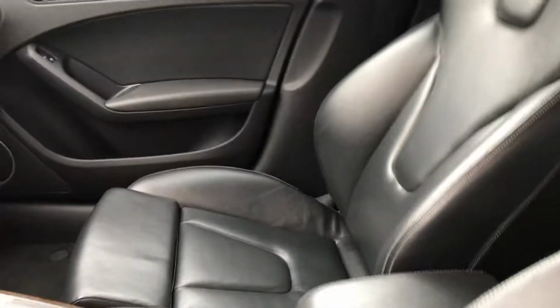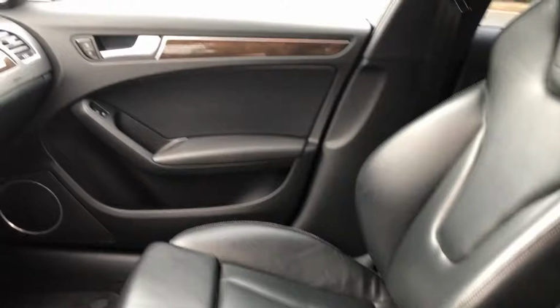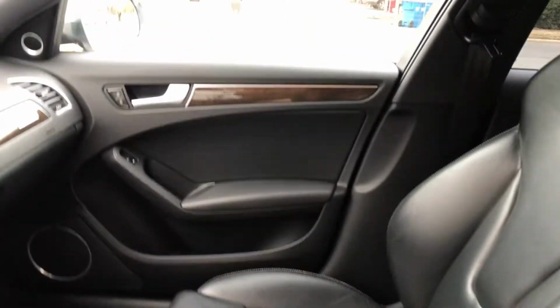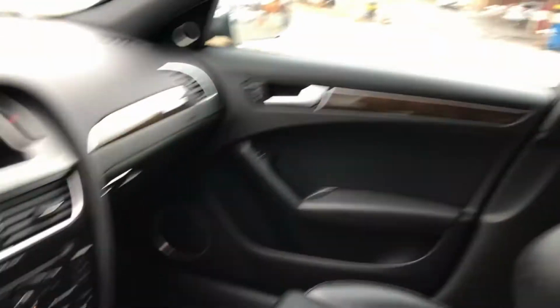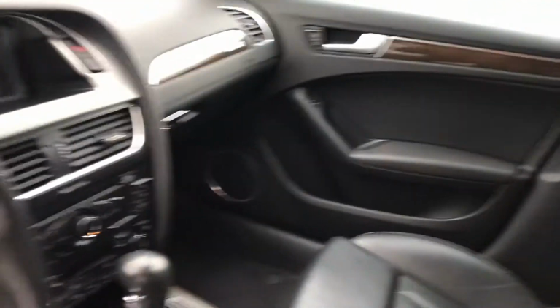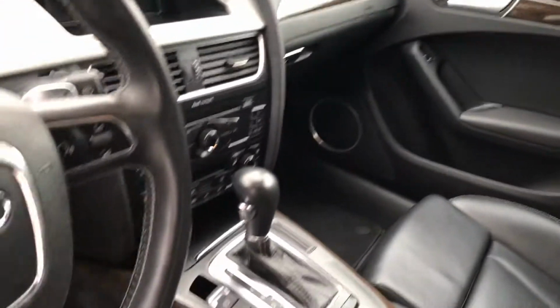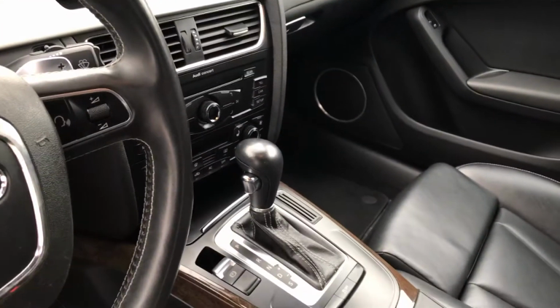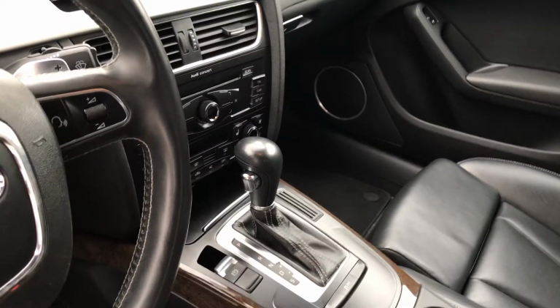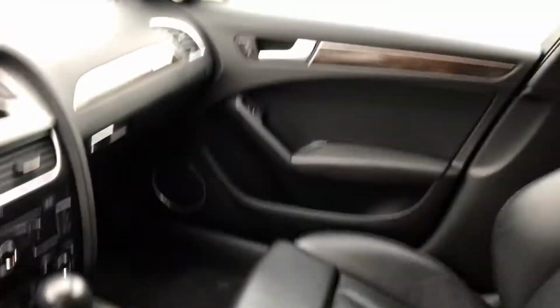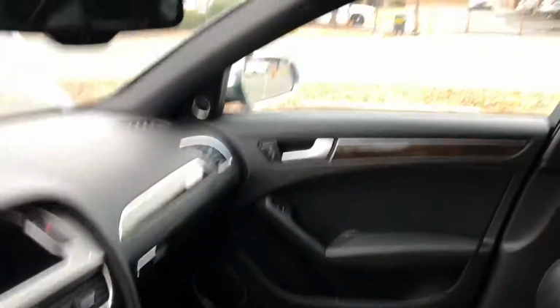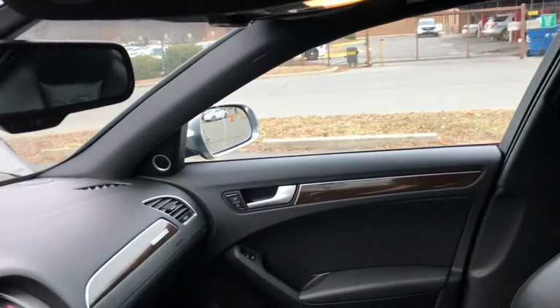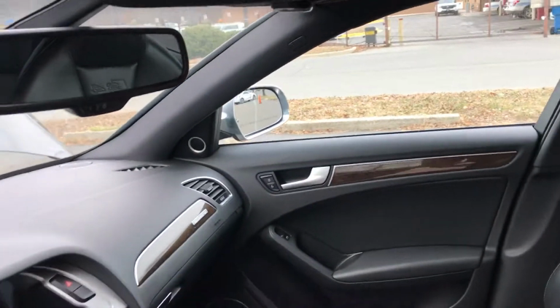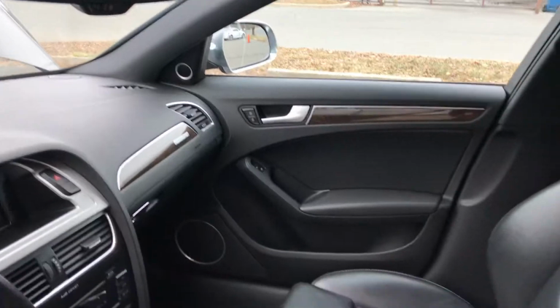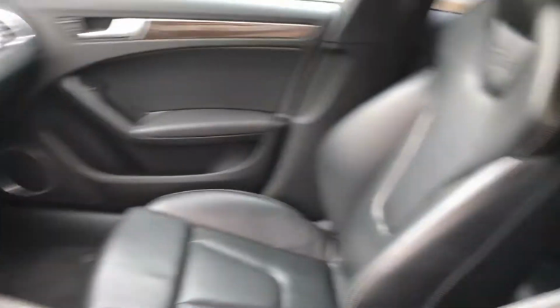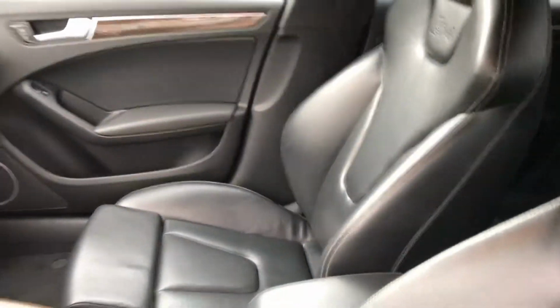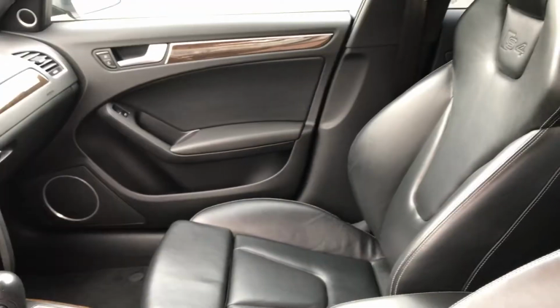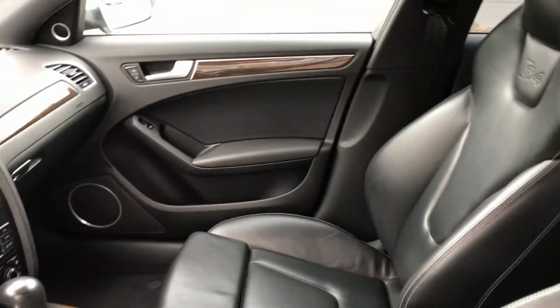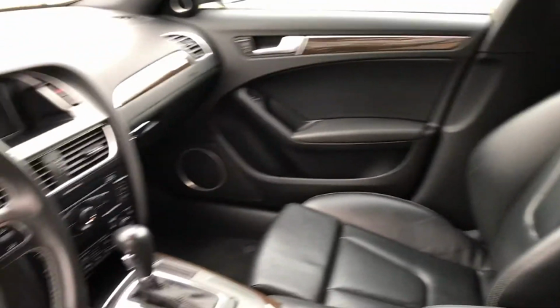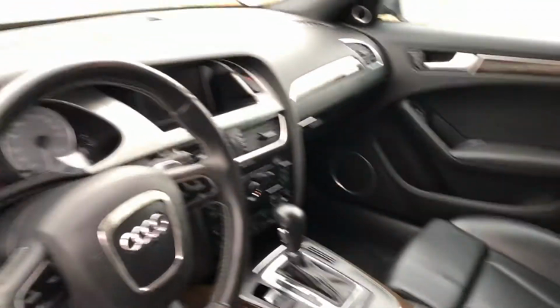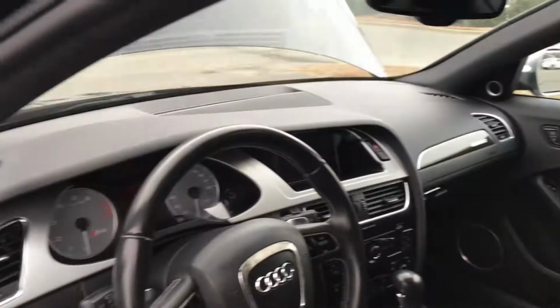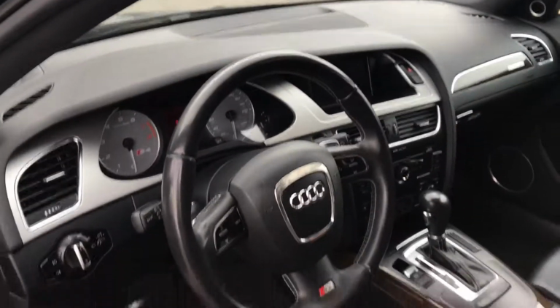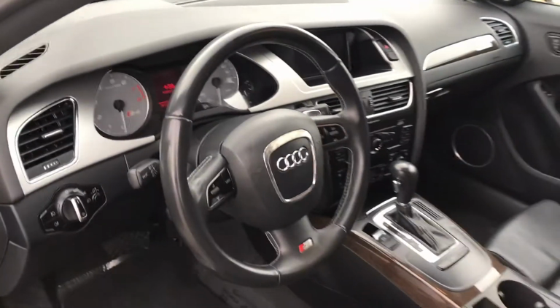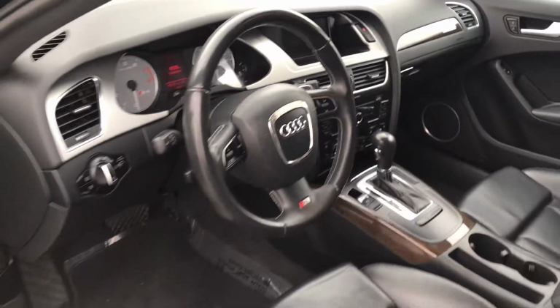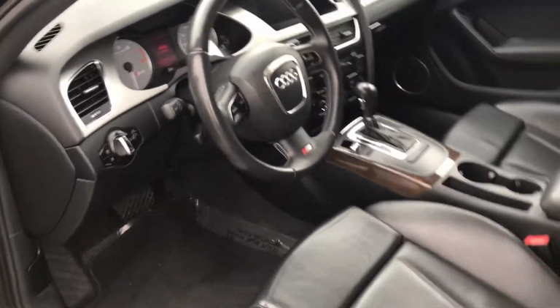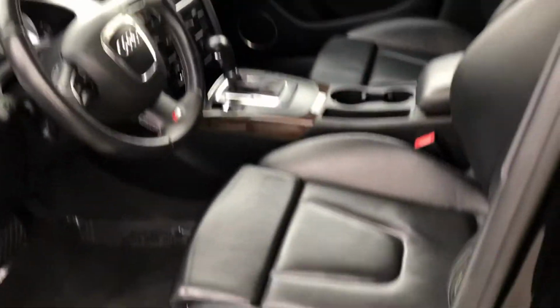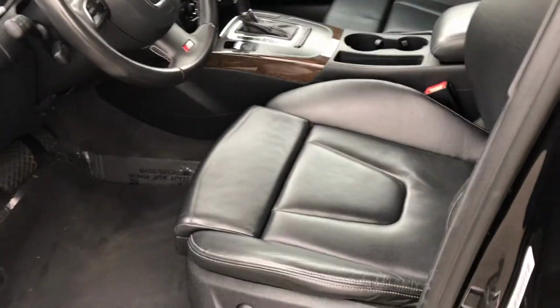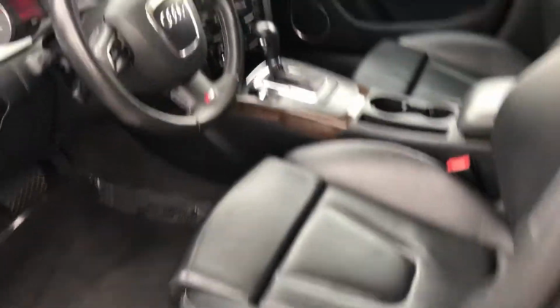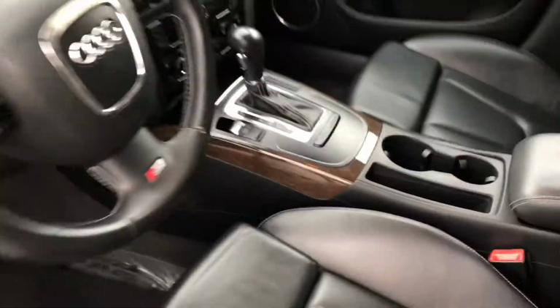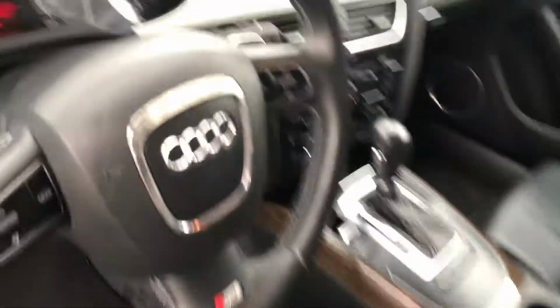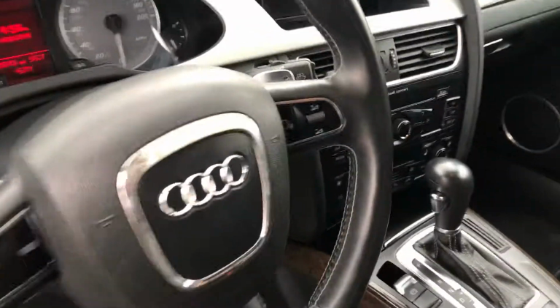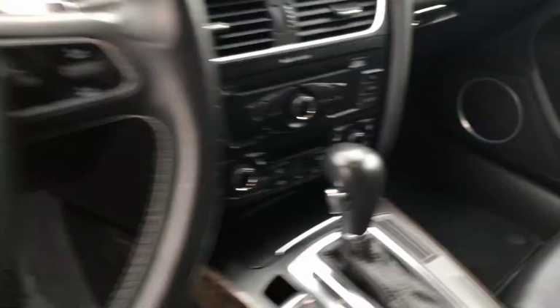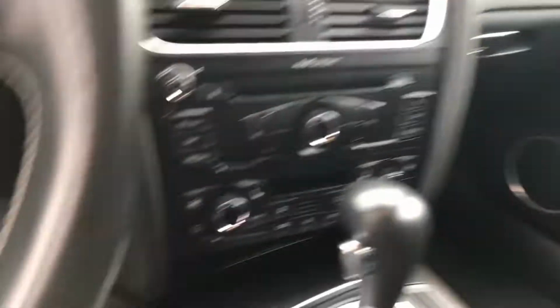Paired with a fun-to-drive Tiptronic automatic transmission. This car has everything in it. Power seats. Heated seats, as you can see.